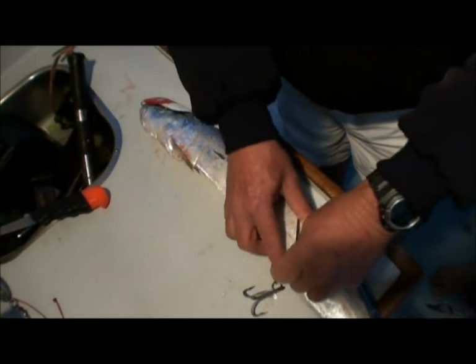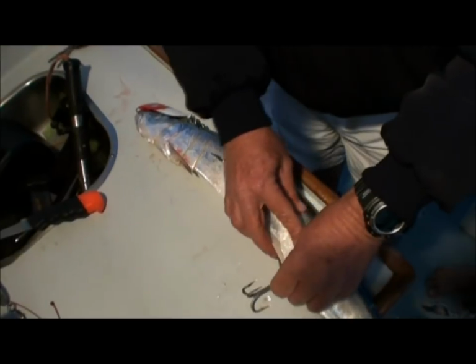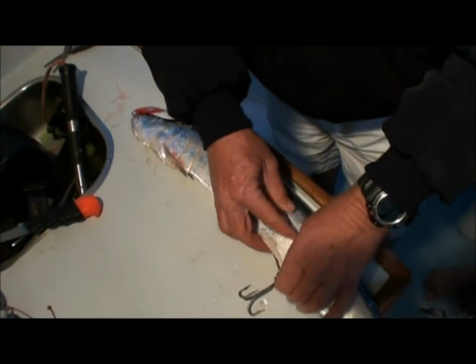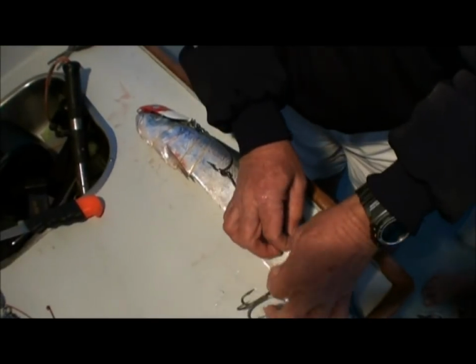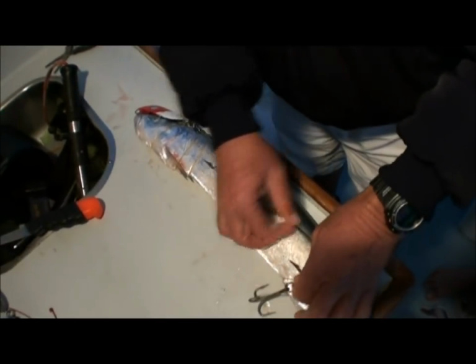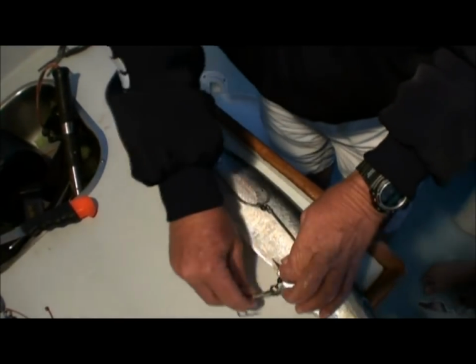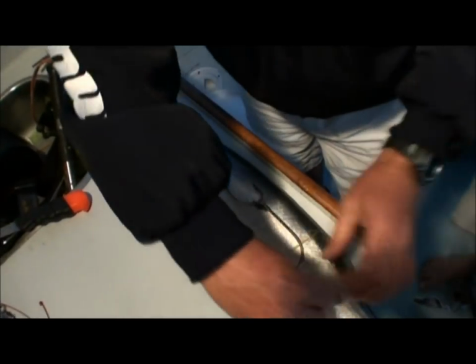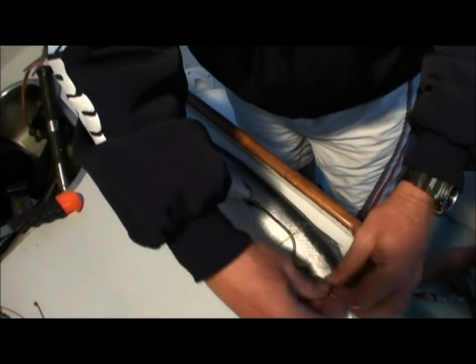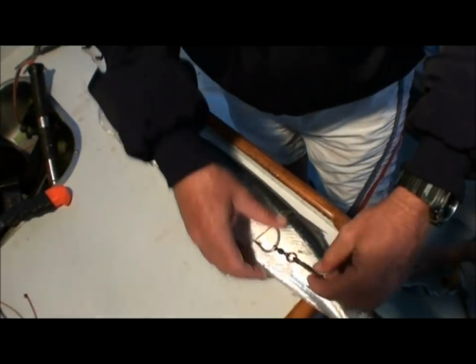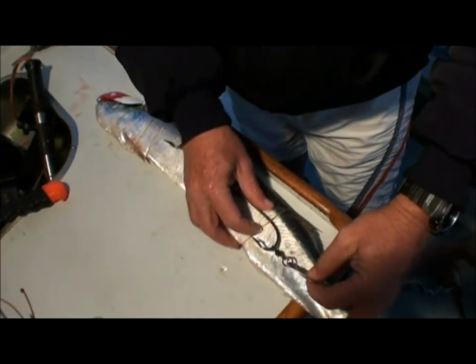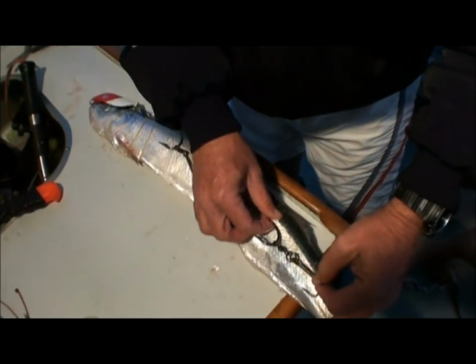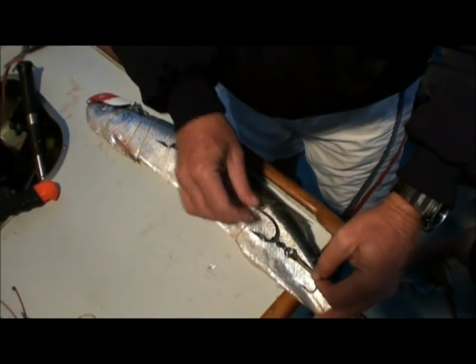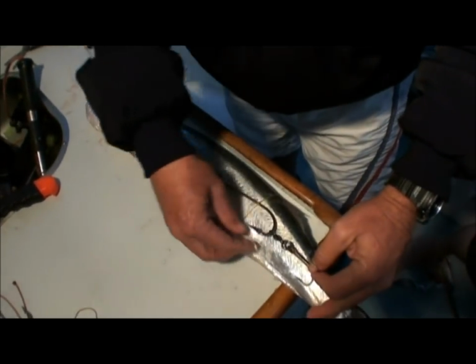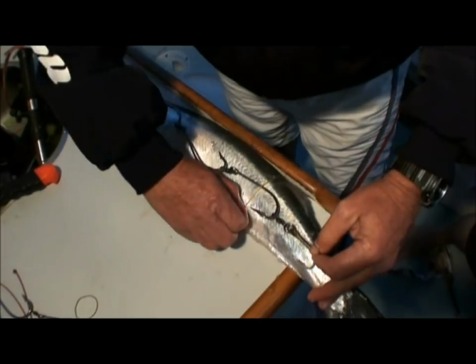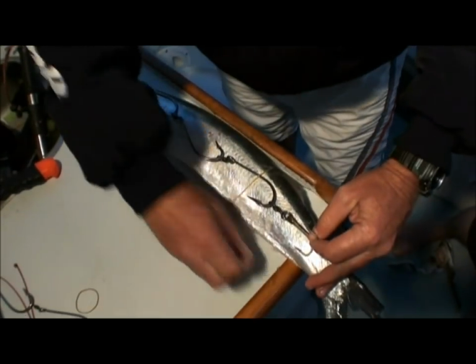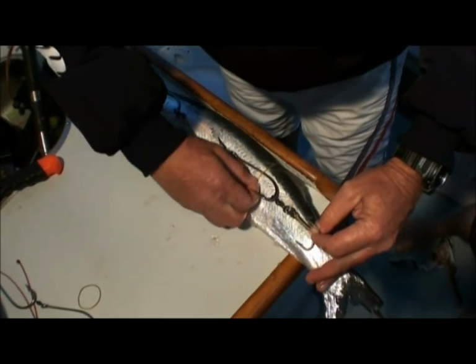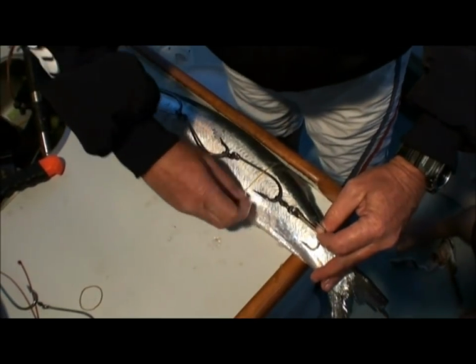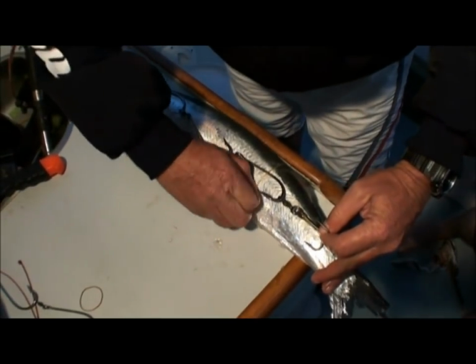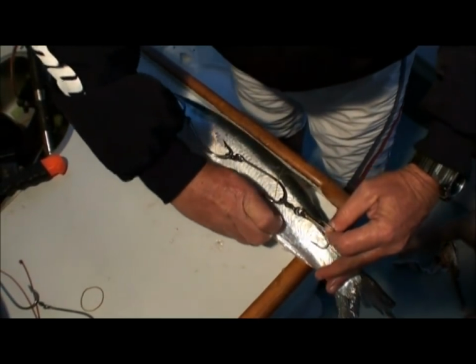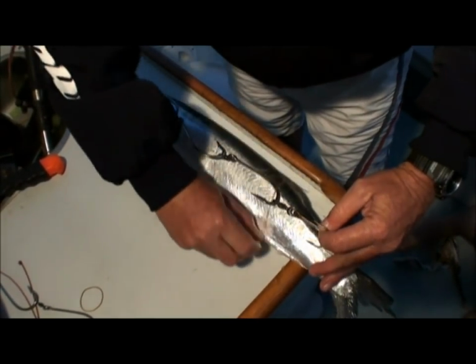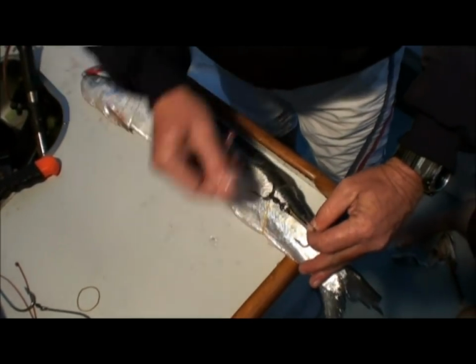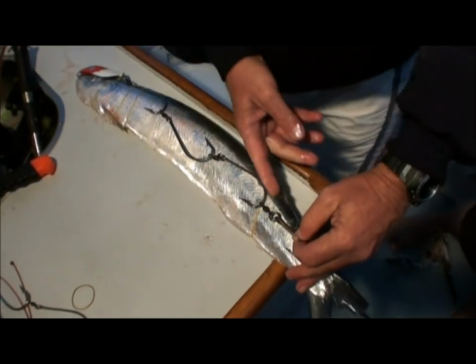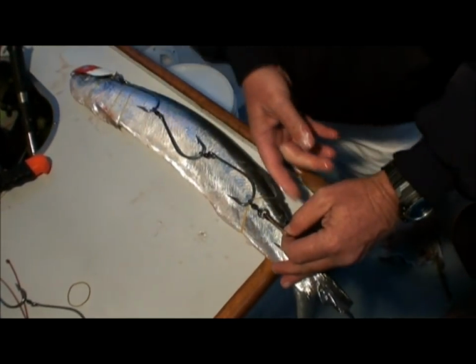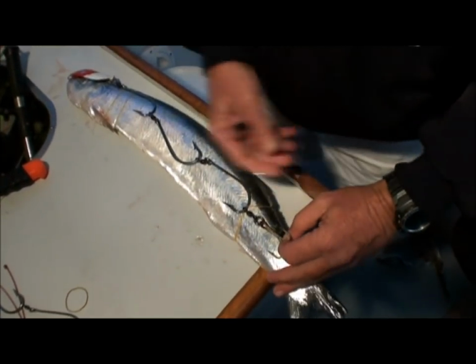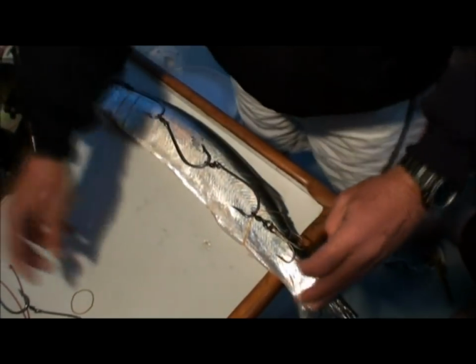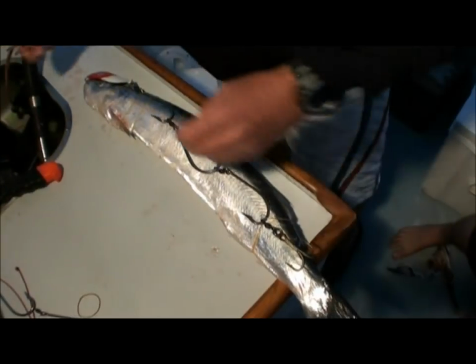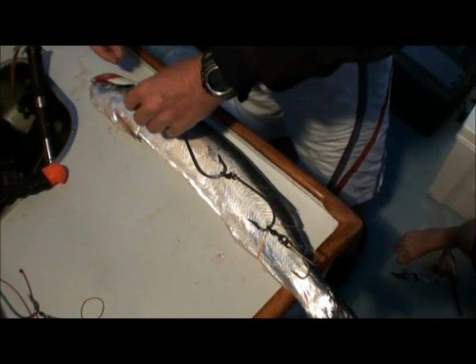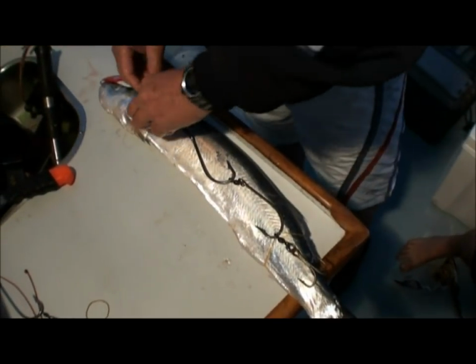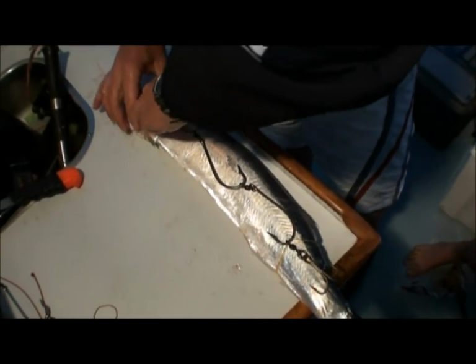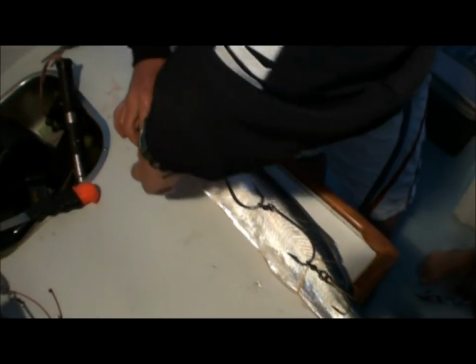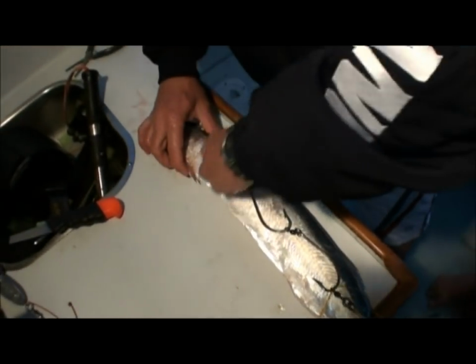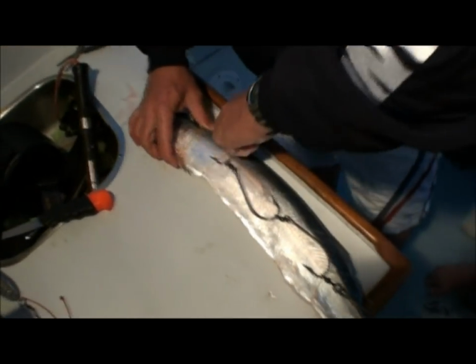So all we're doing is just pre-rigging a few rigs here, getting ready for hopefully a hot bite a bit later on. You don't put the hooks in at all? No, you don't need to. Plus, it's 20 knots out there, so this makes life a bit easier.